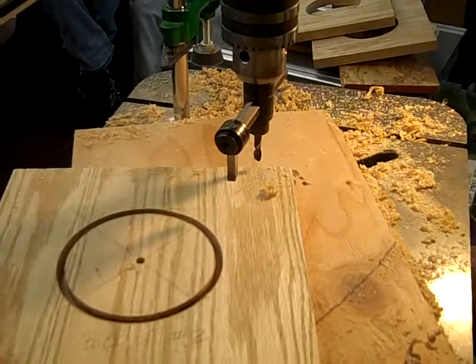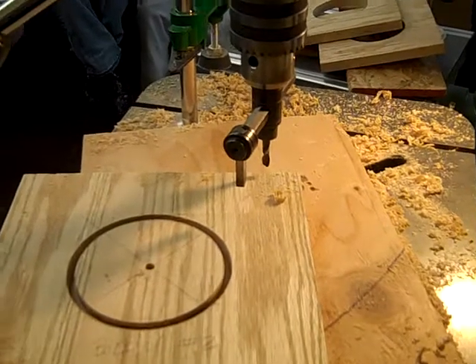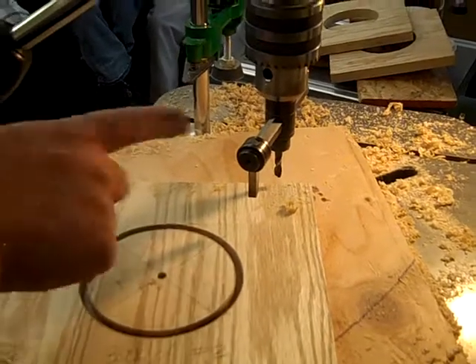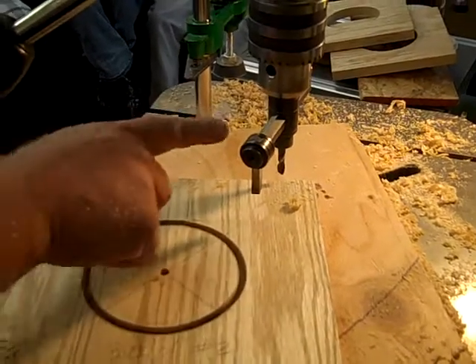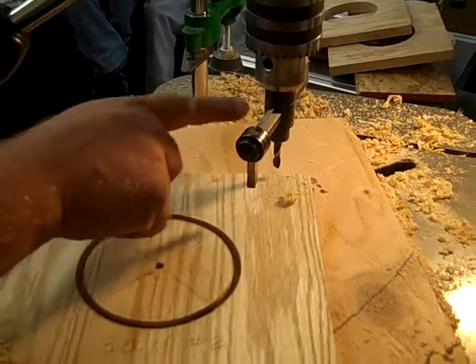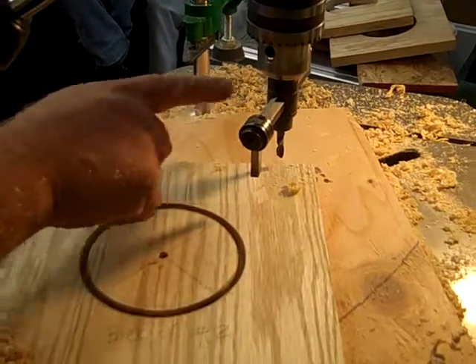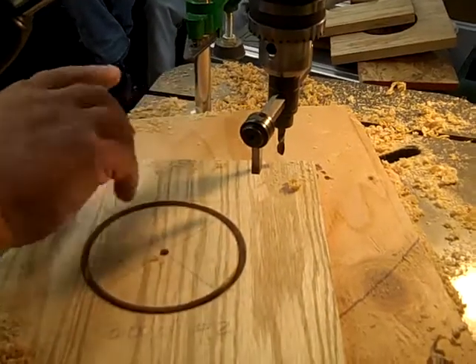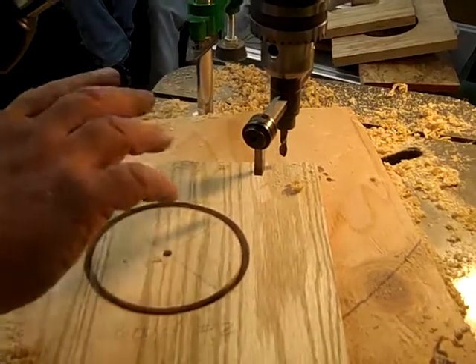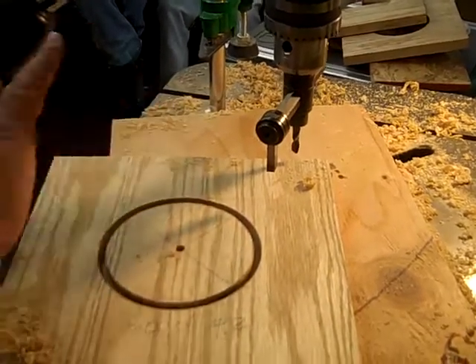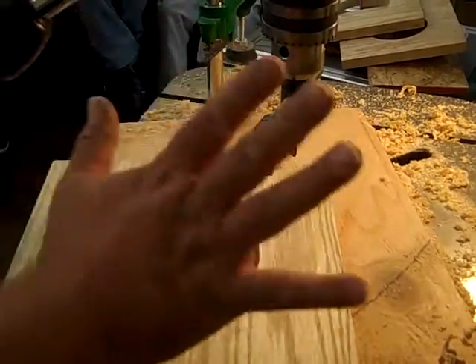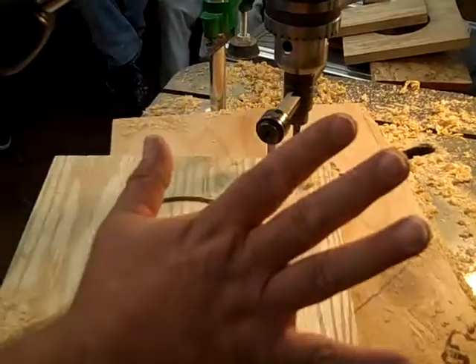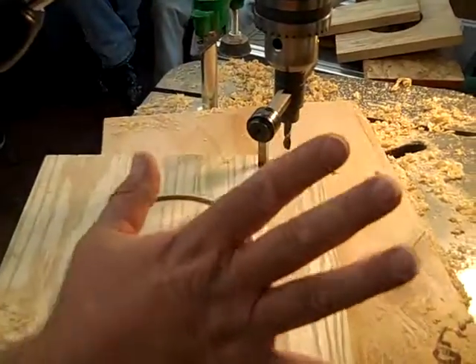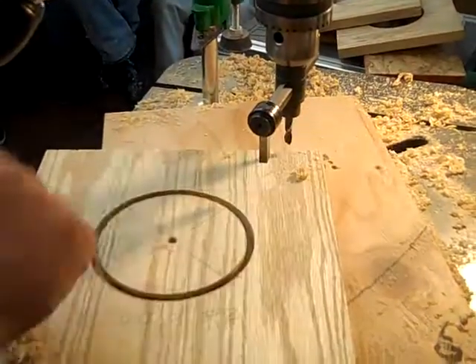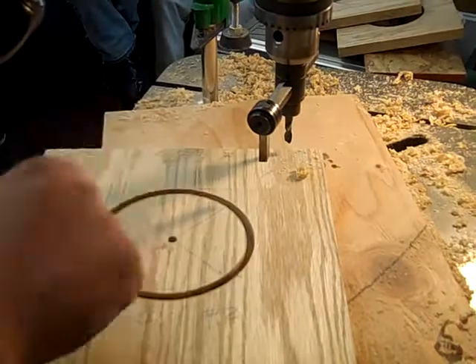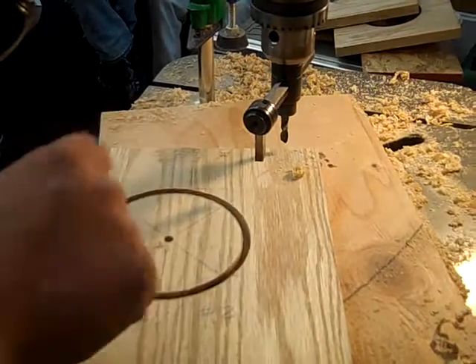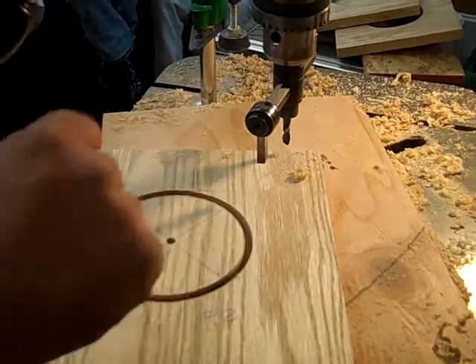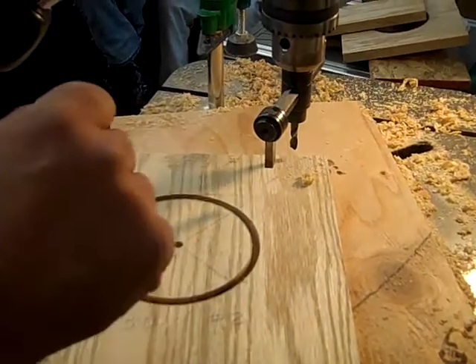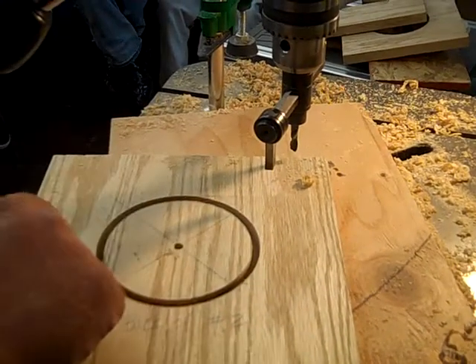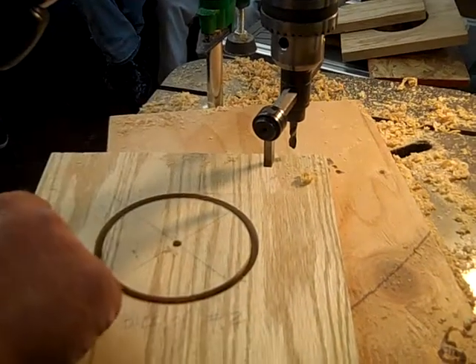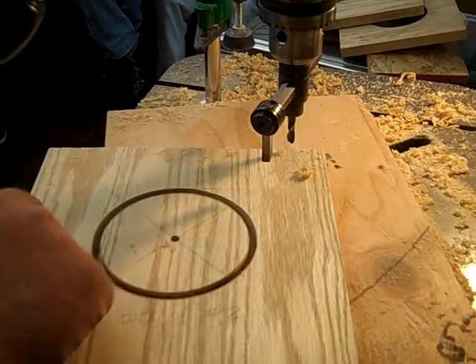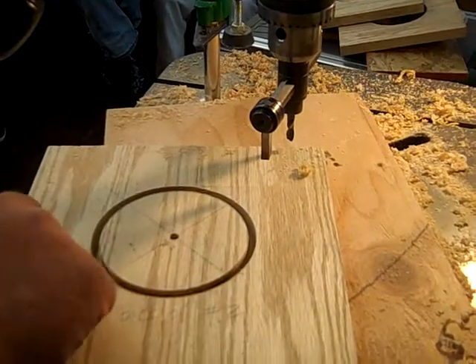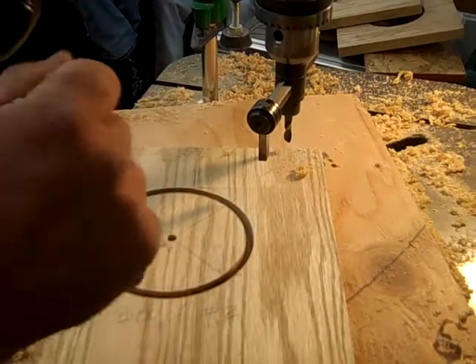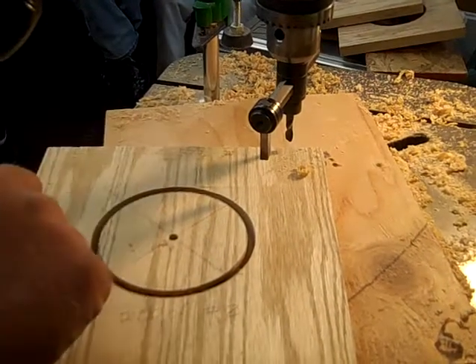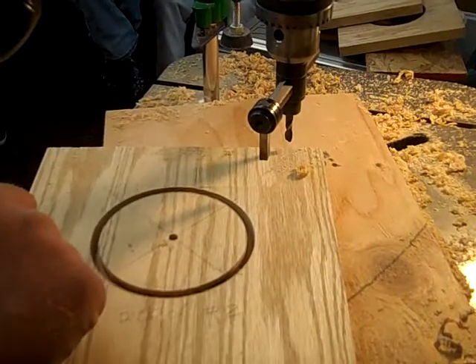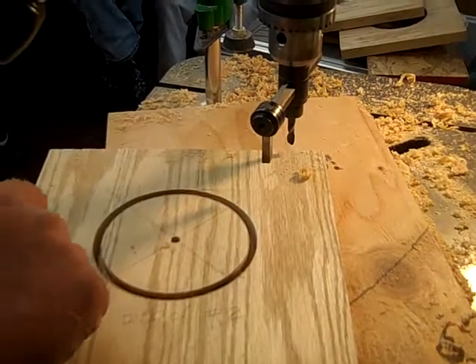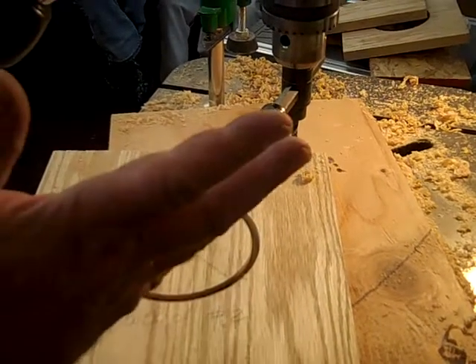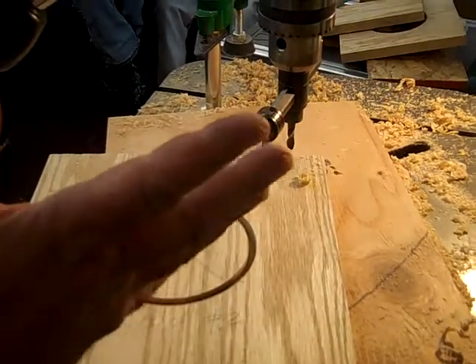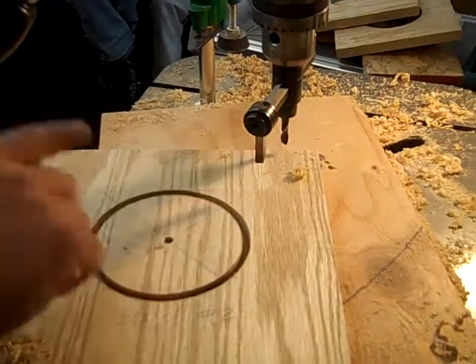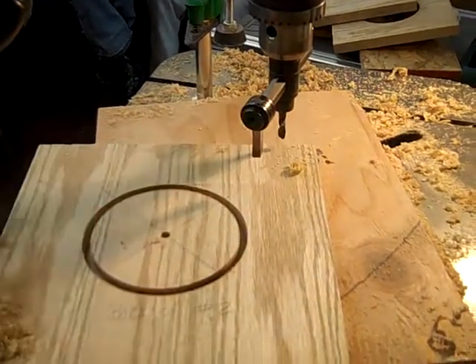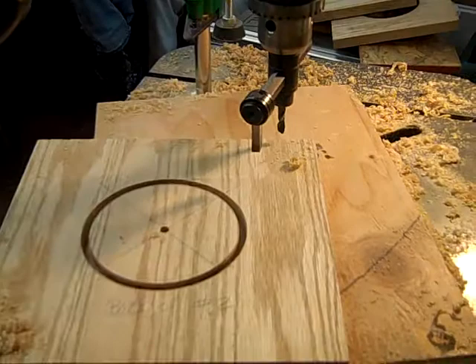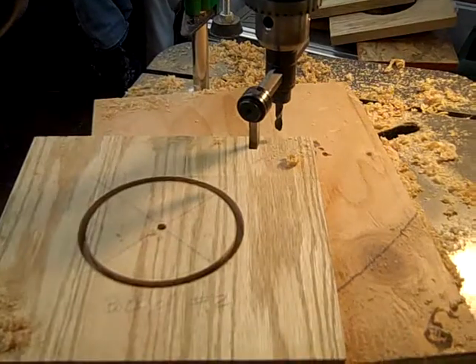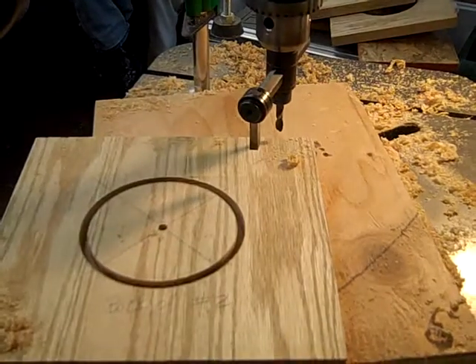If it starts slipping on here, stop. Don't just keep going and letting it go a little bit and then slip, go a little bit and then slip. Tighten the heck out of it.